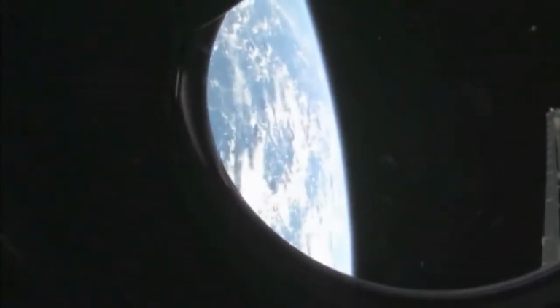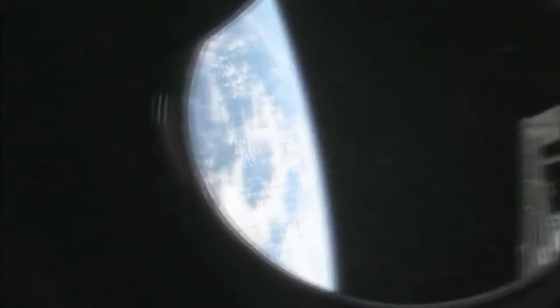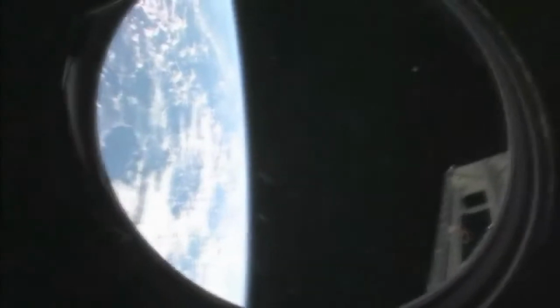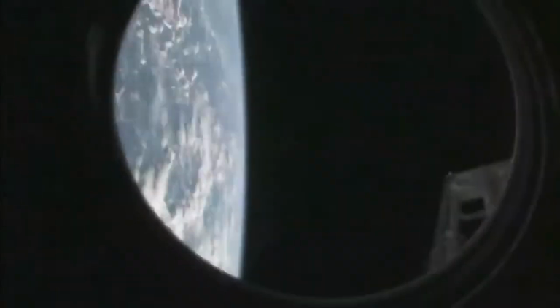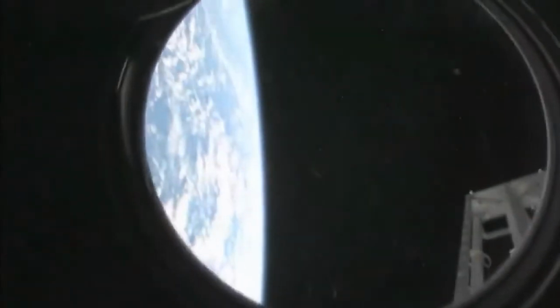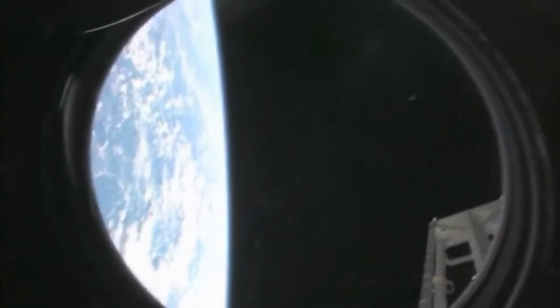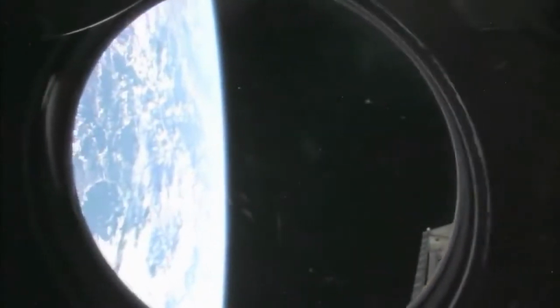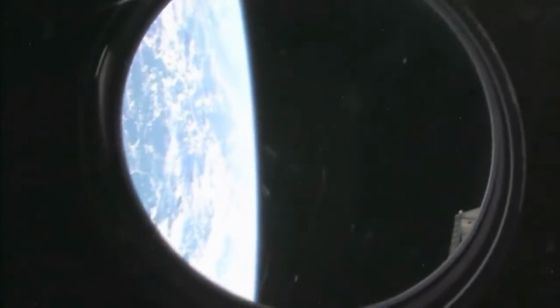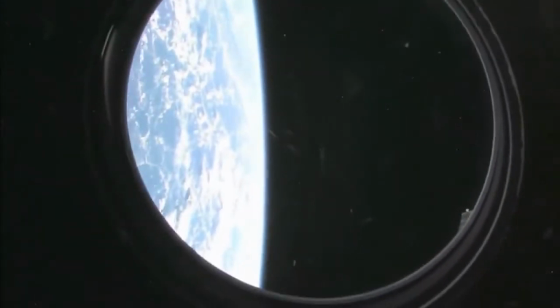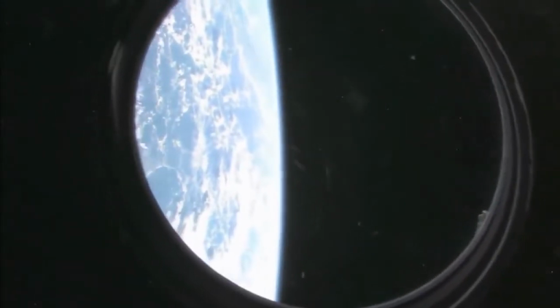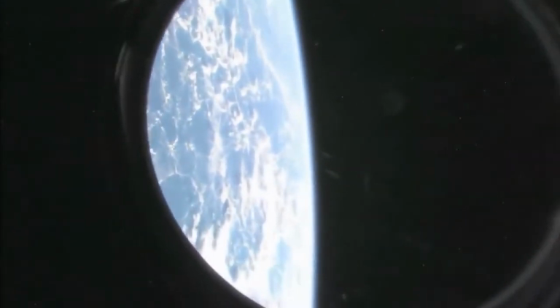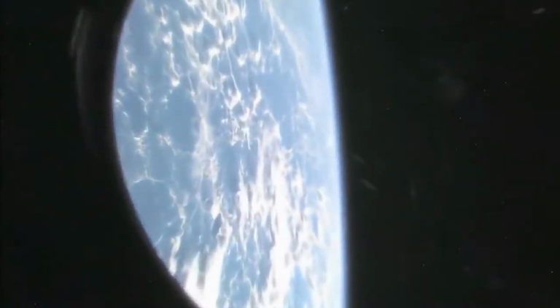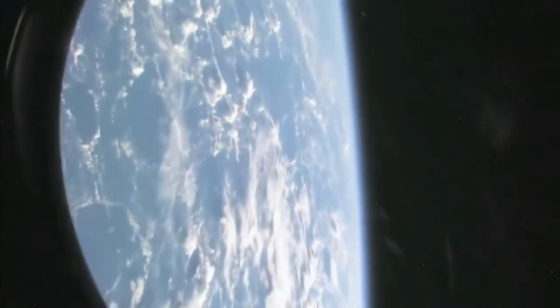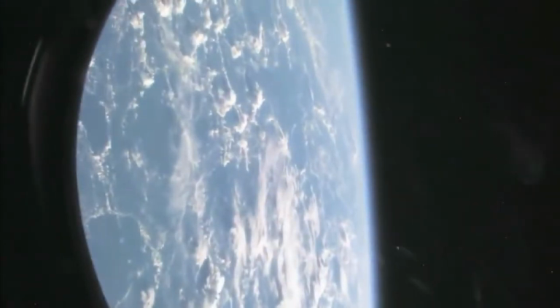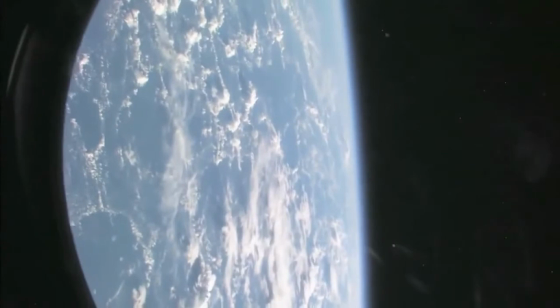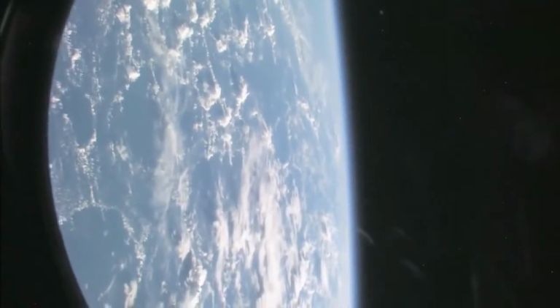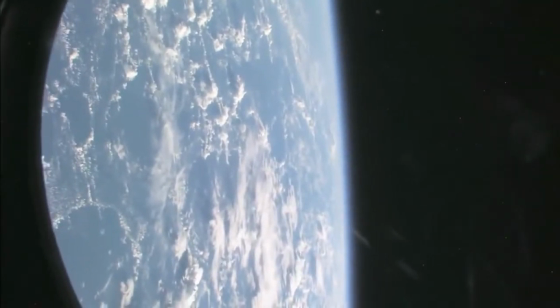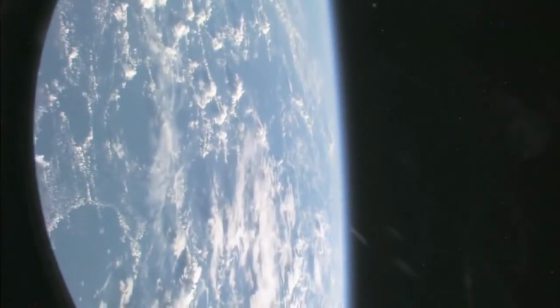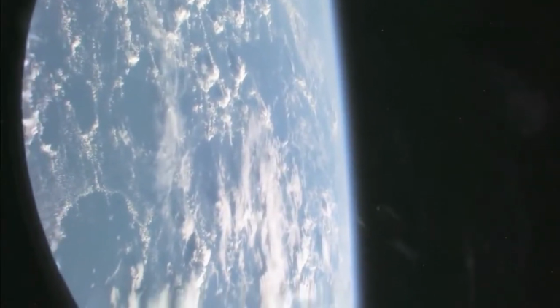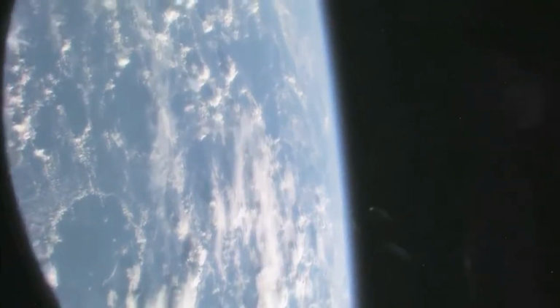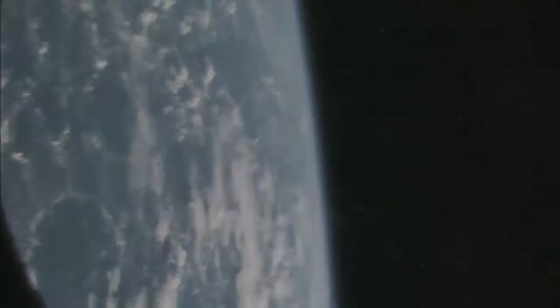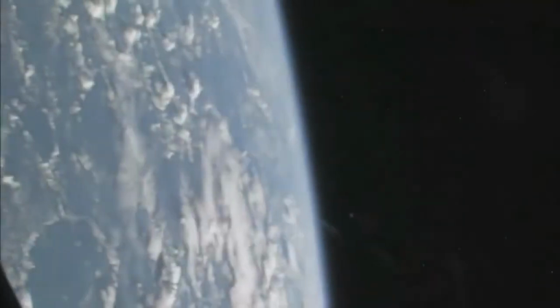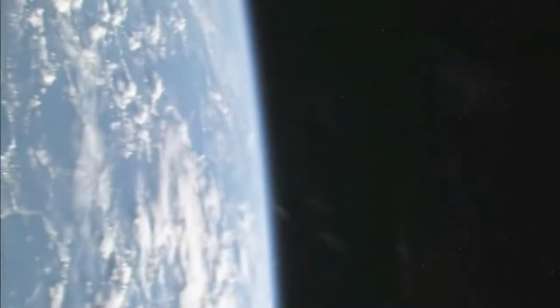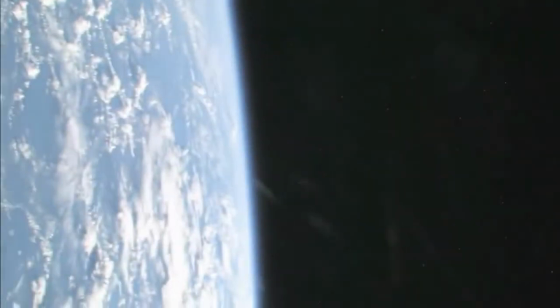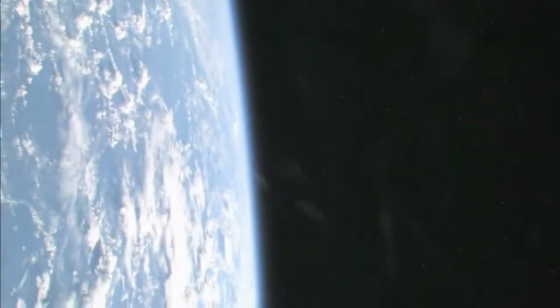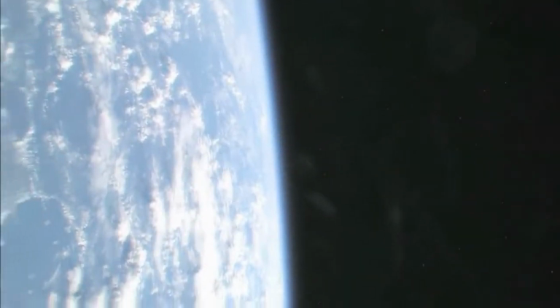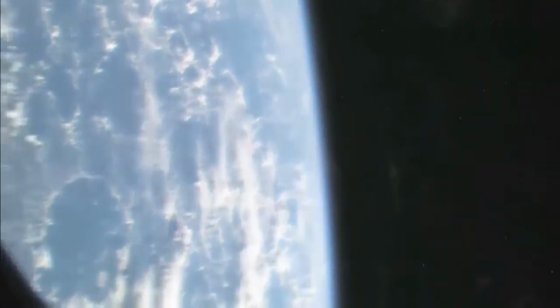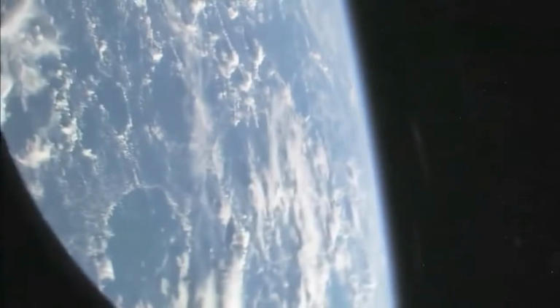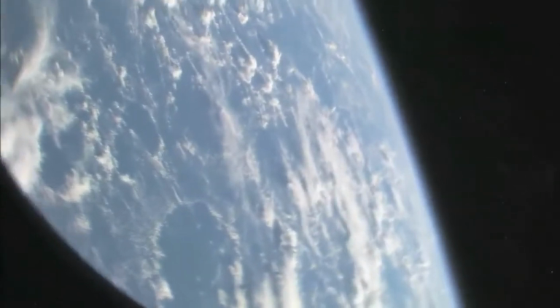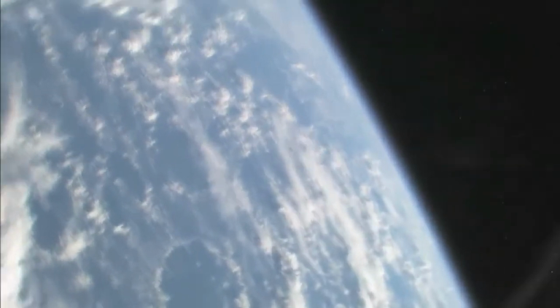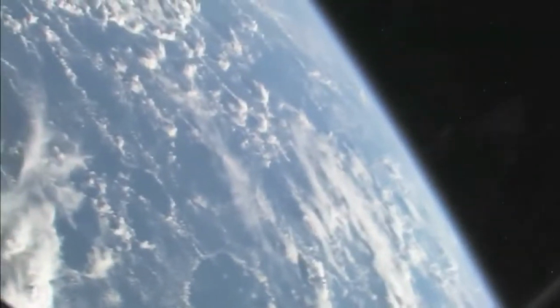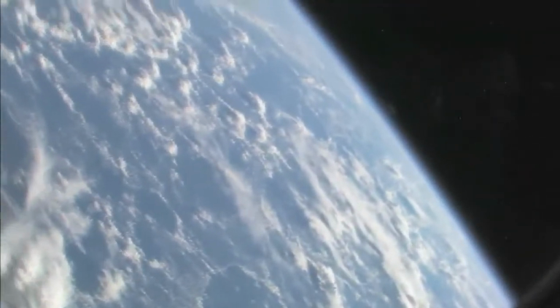Zvezda. And looking at our beautiful planet Earth, let's see if we can get a nice little view of Earth — with a small treat, because no tour of the space station would be complete without it.